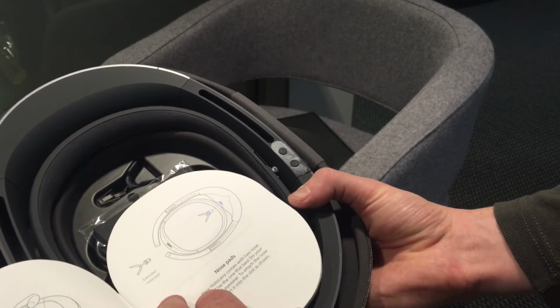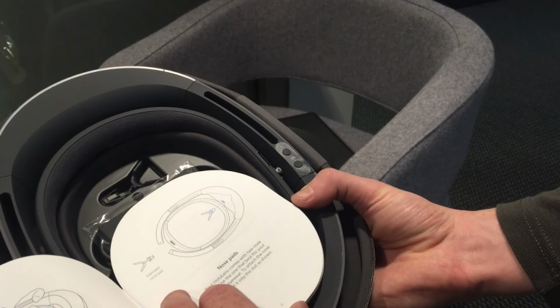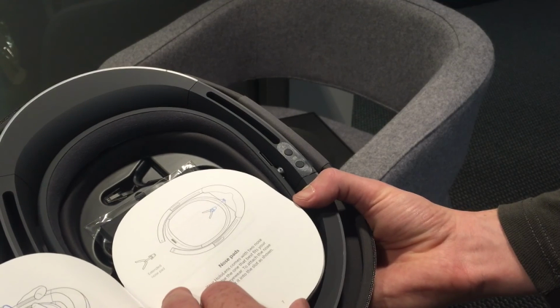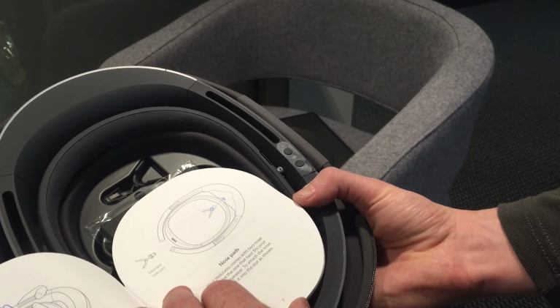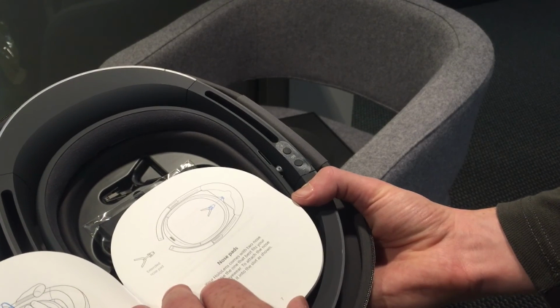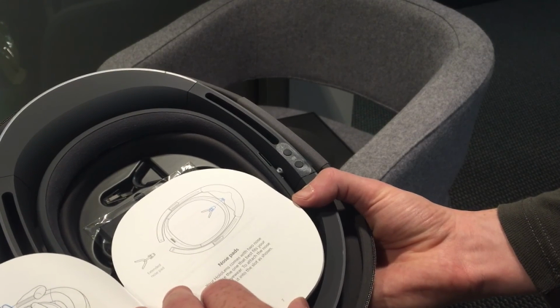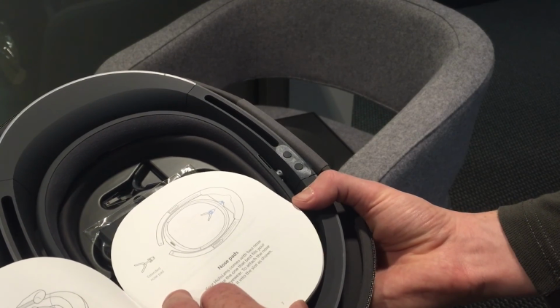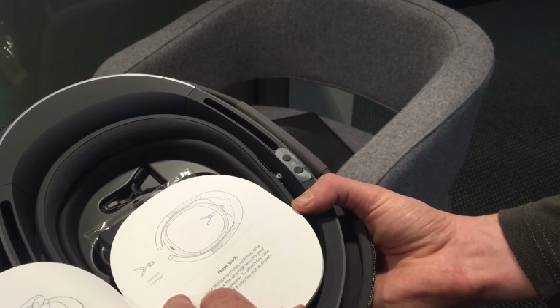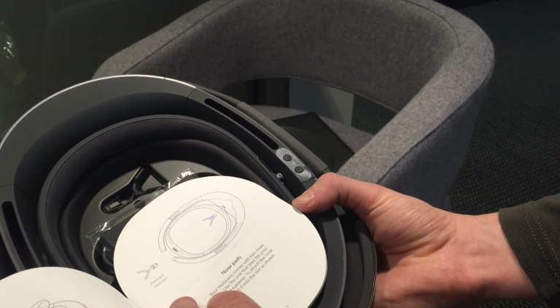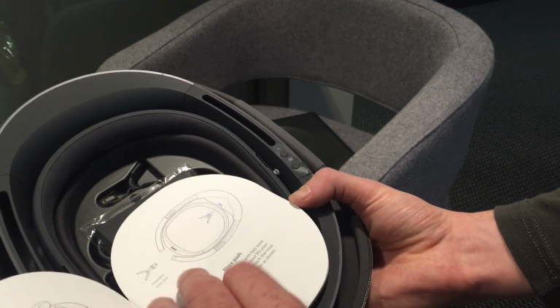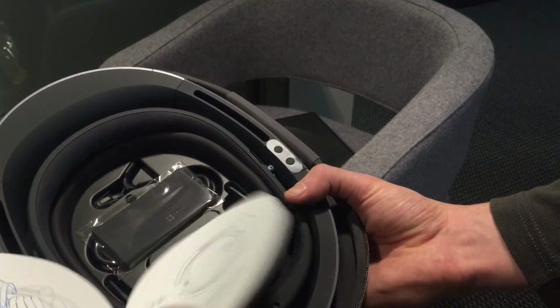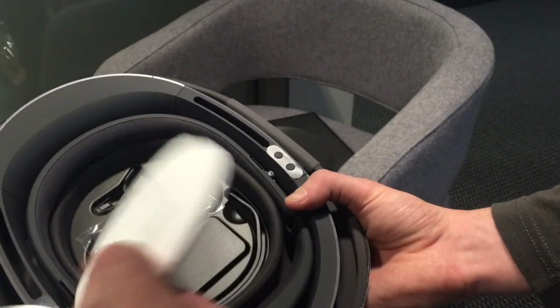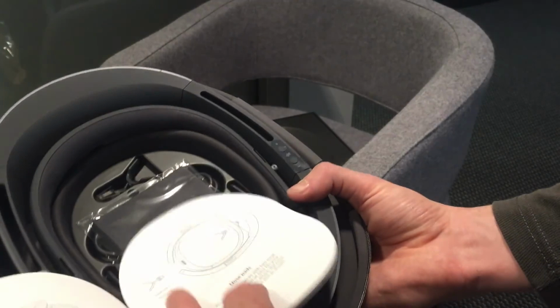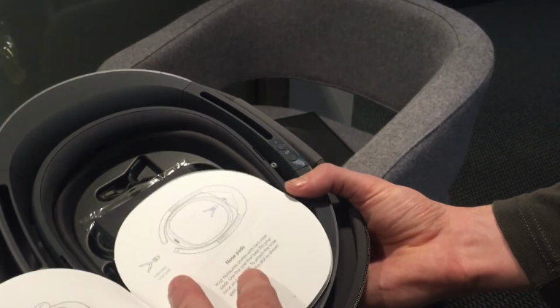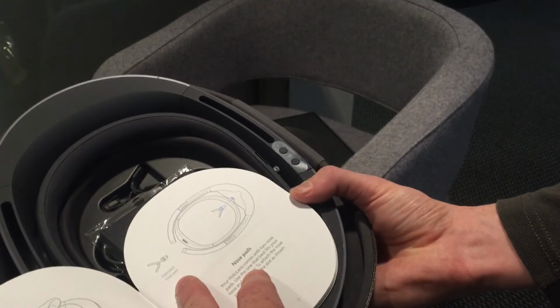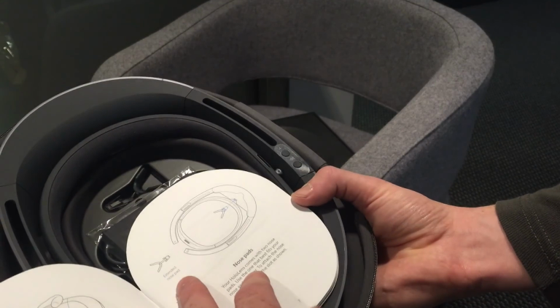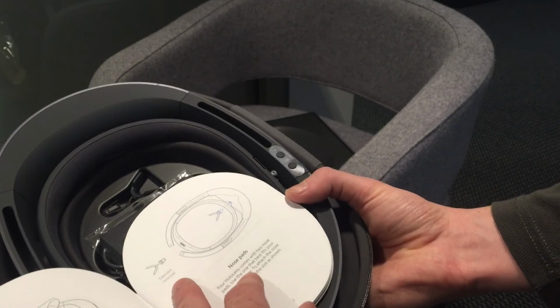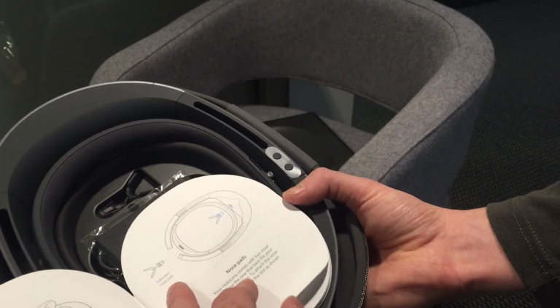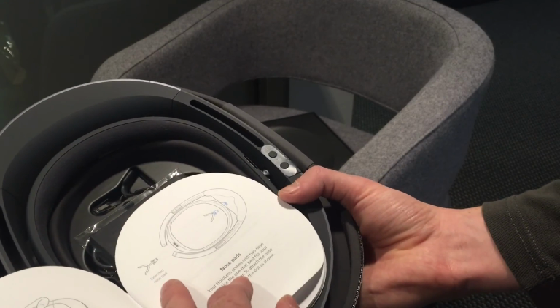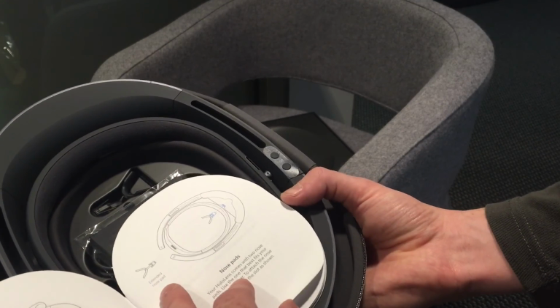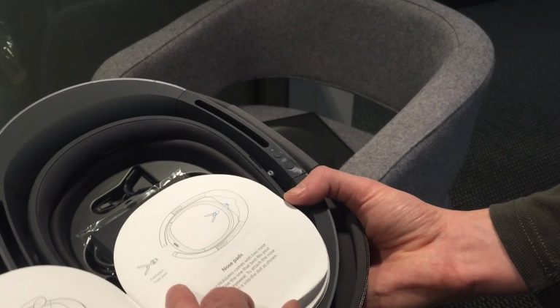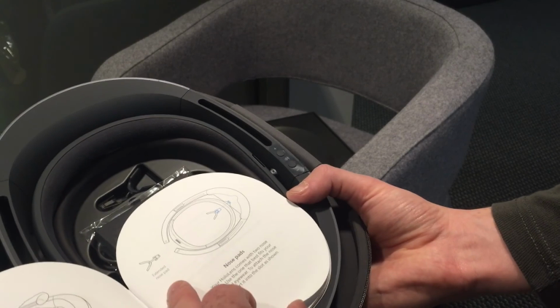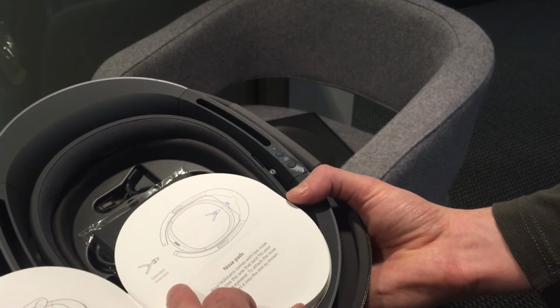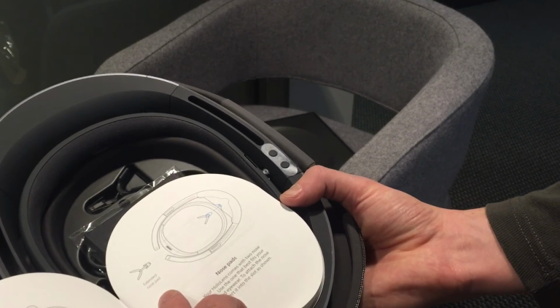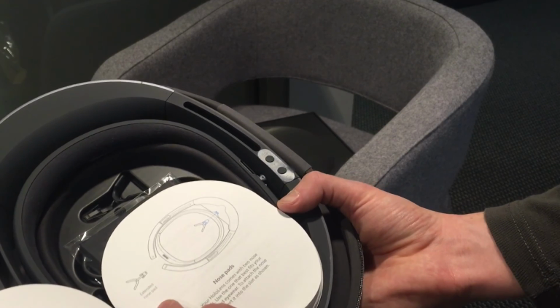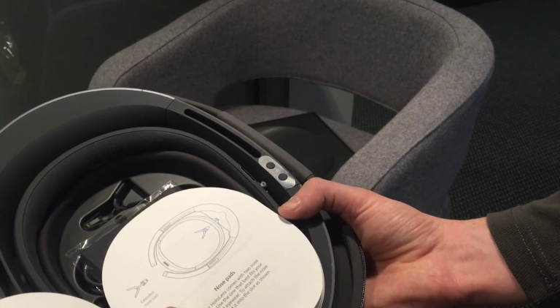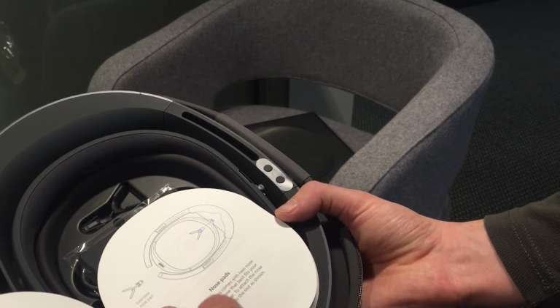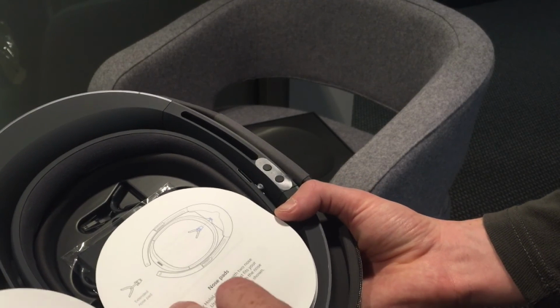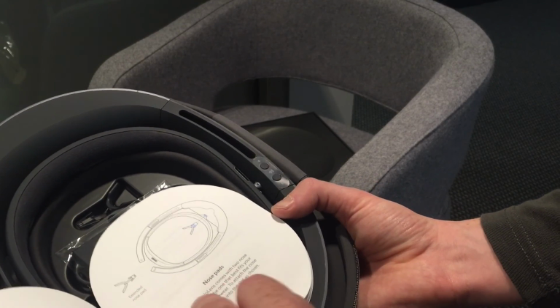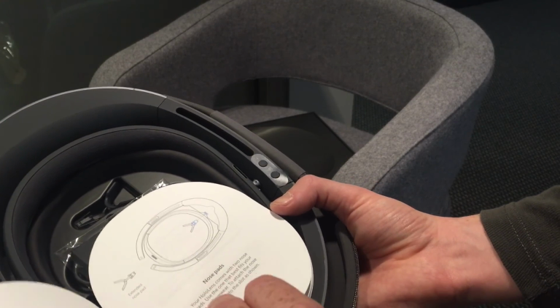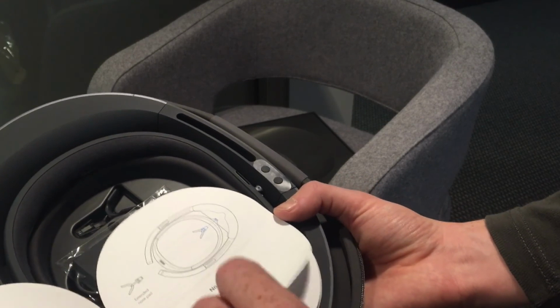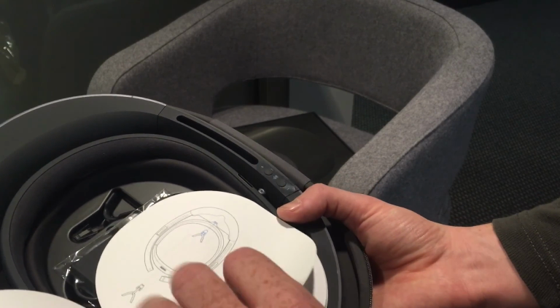There's an overhead strap — it's optional. There's also nose pads to fit your eyewear.